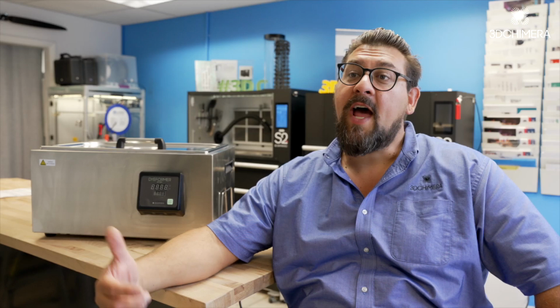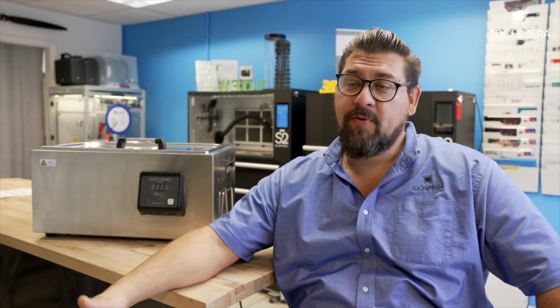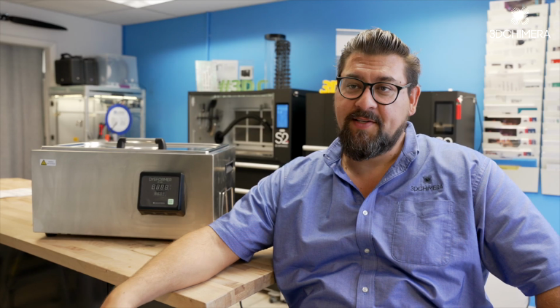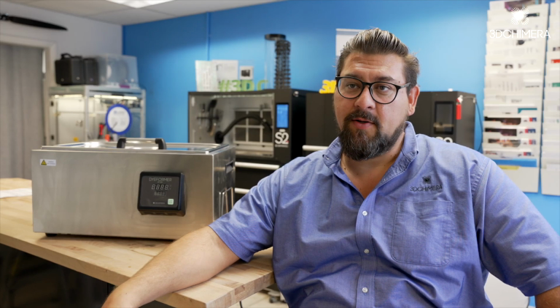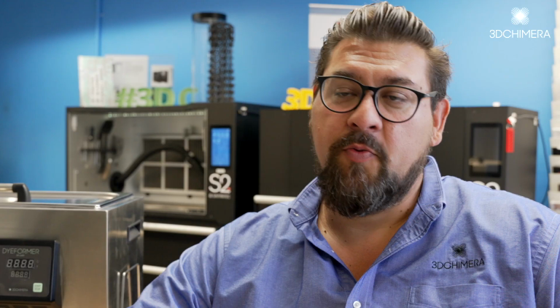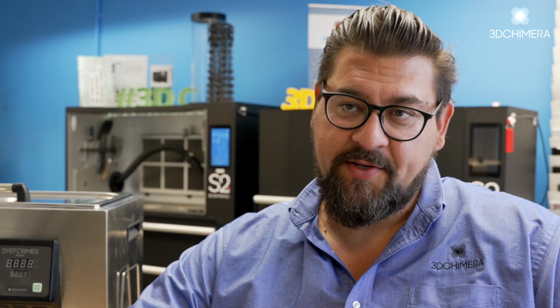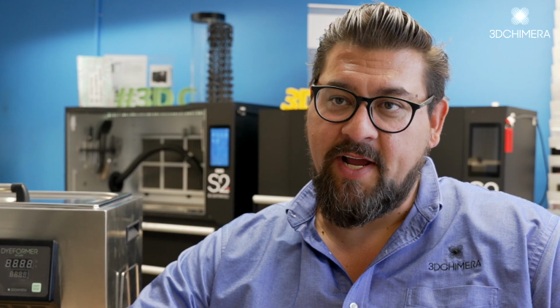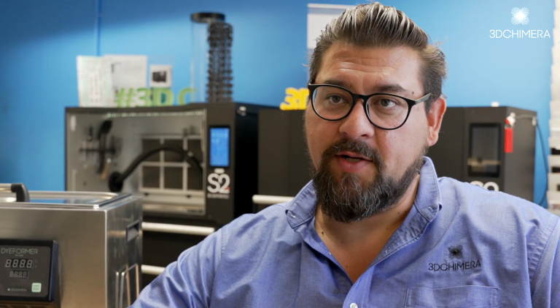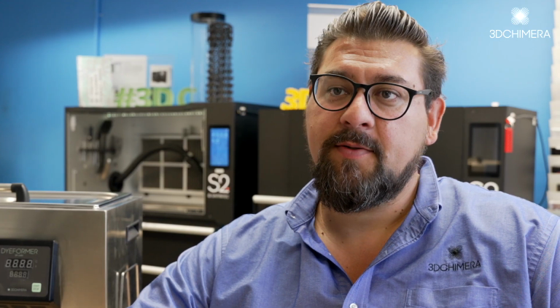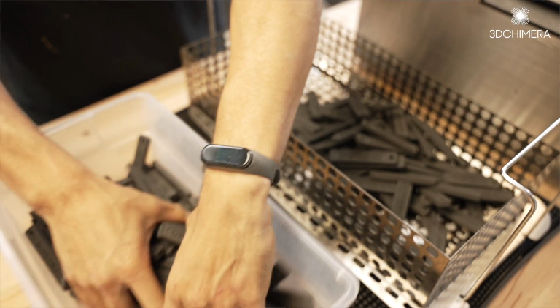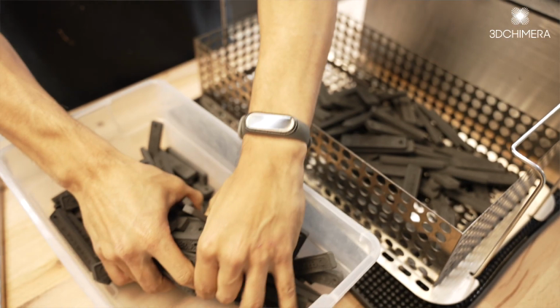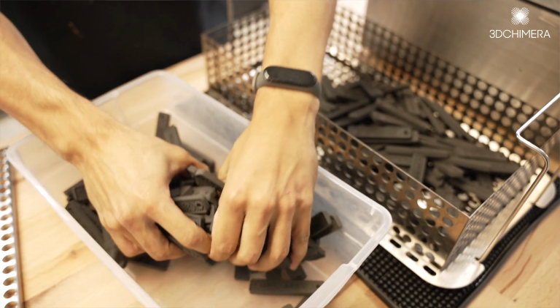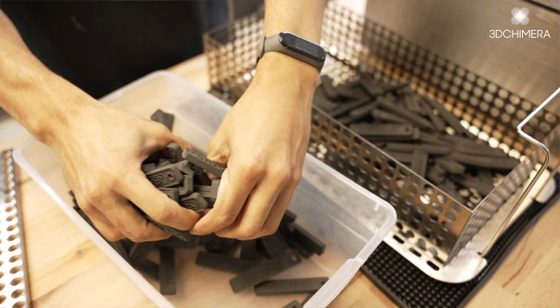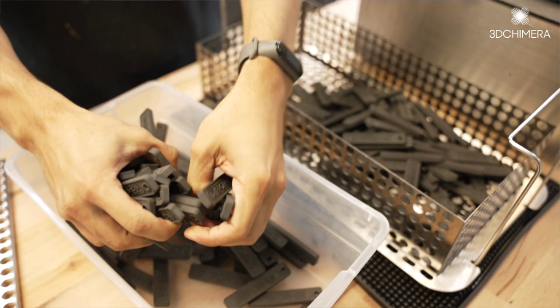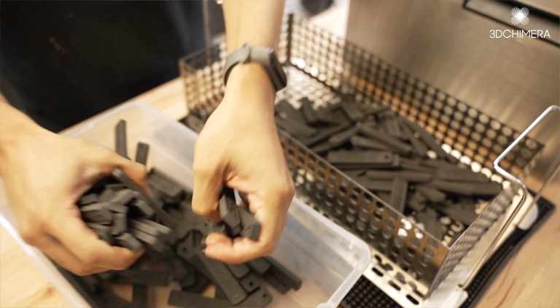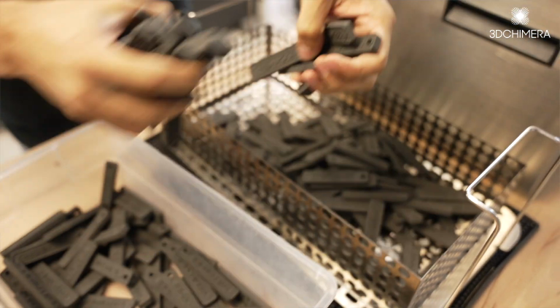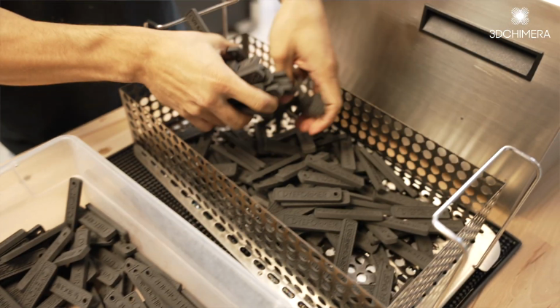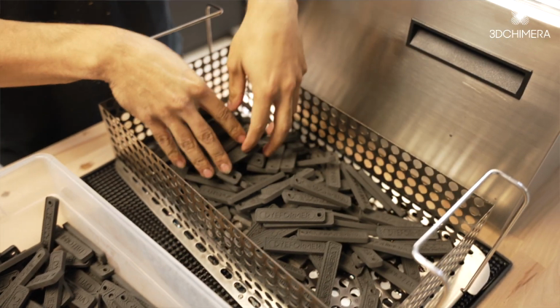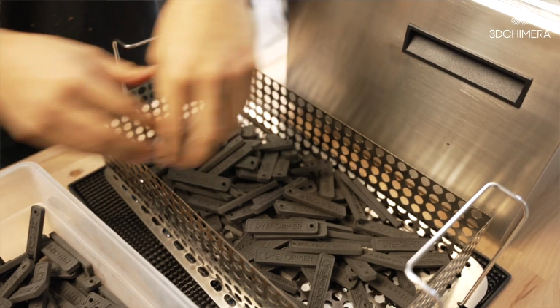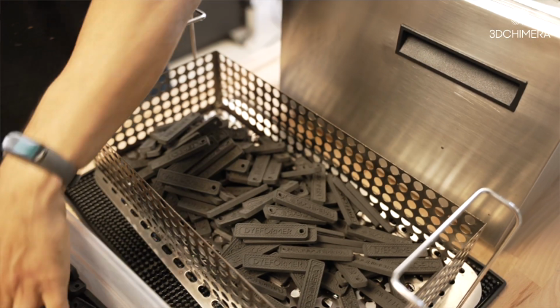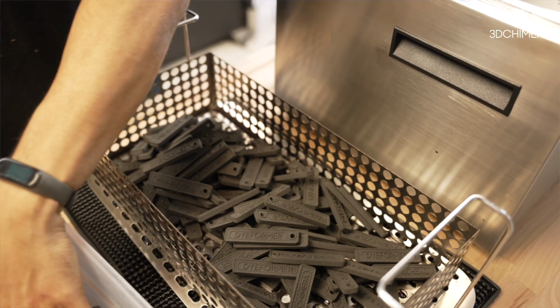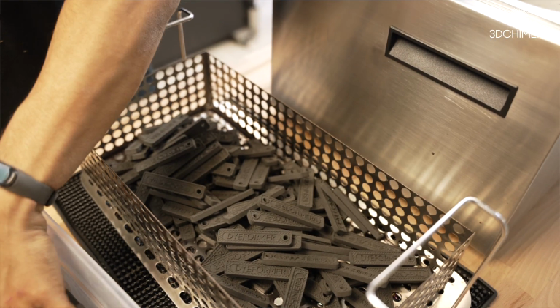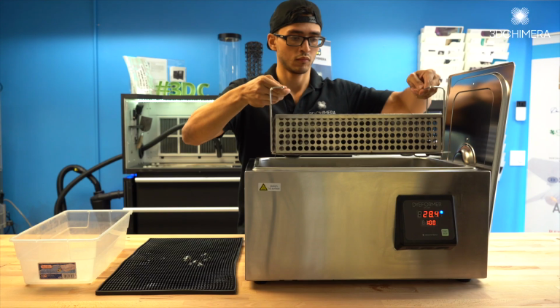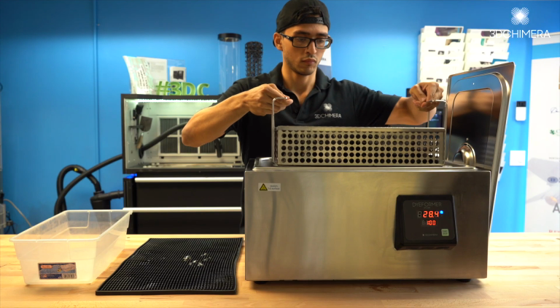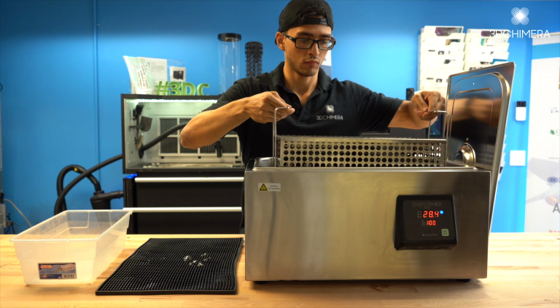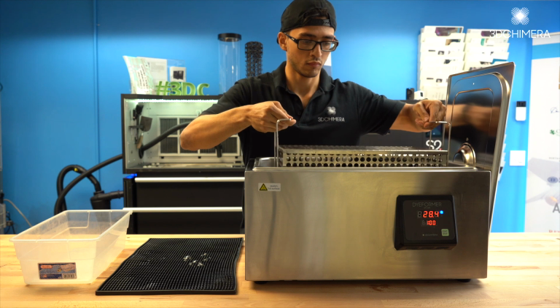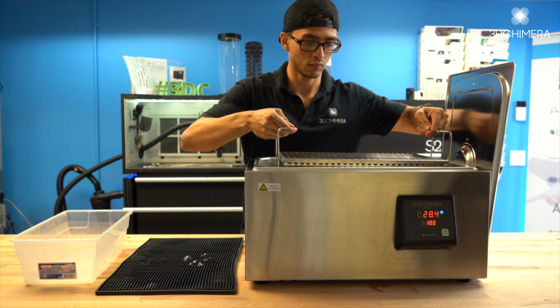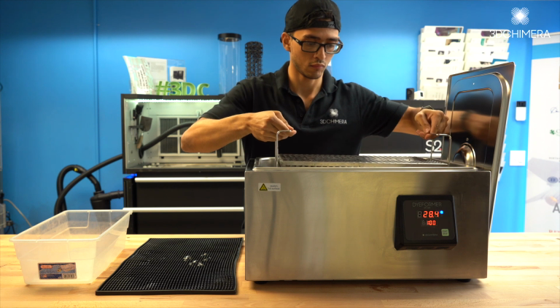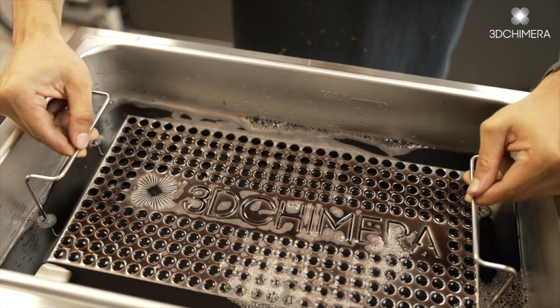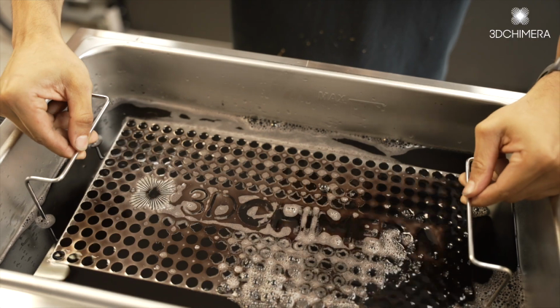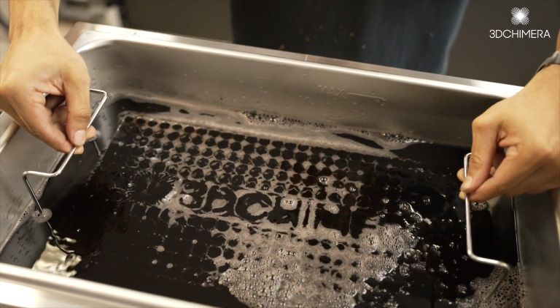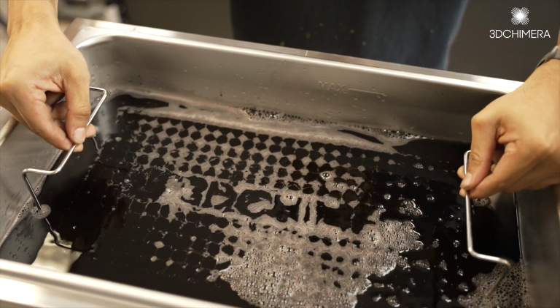After the preheat cycle you're ready to start dyeing parts. To dye your first batch of parts, simply open the basket, add your parts, place them in the tank, hit the start button, and come back in an hour.